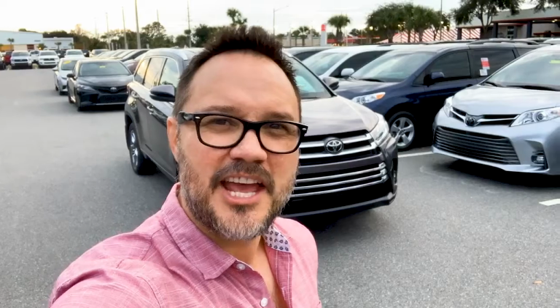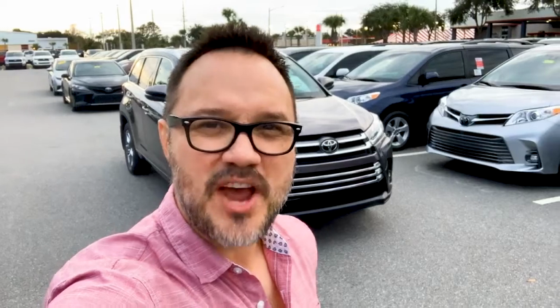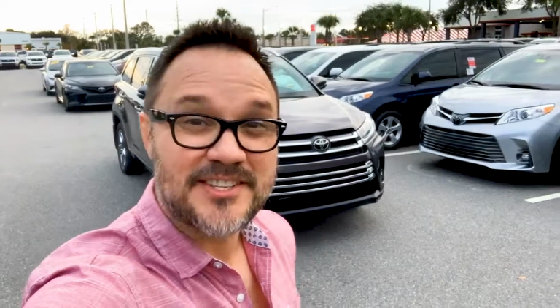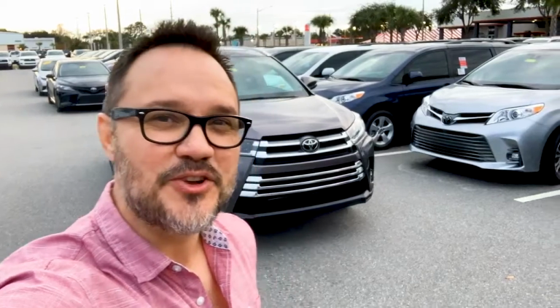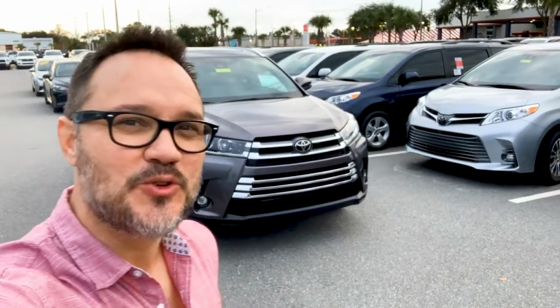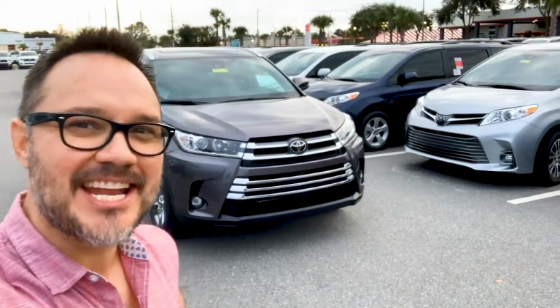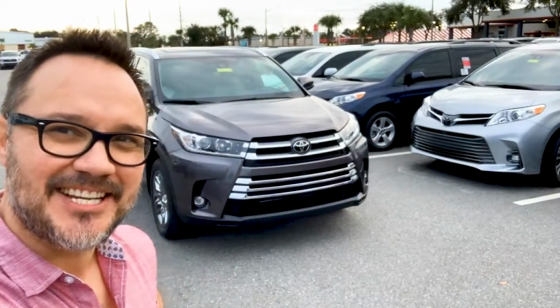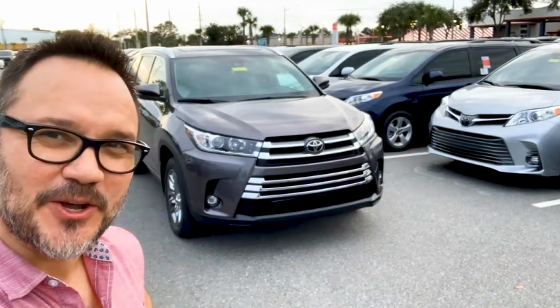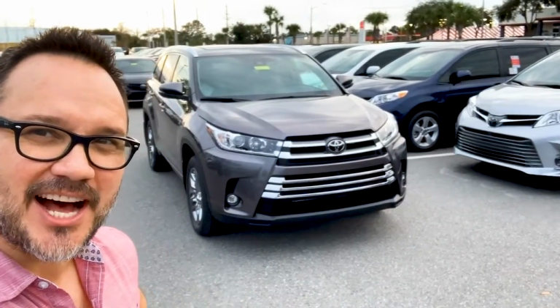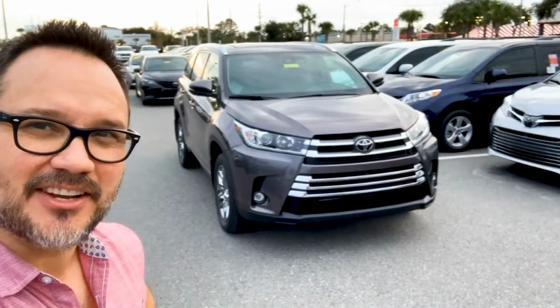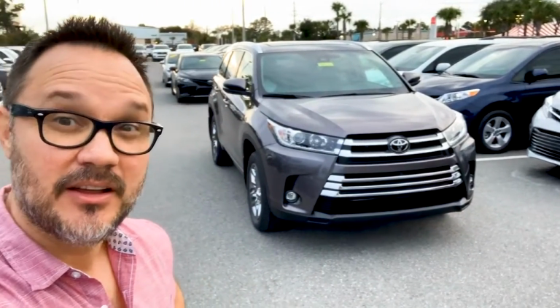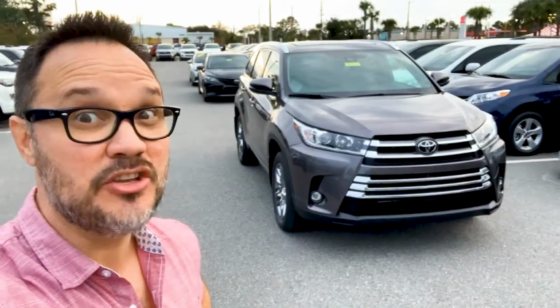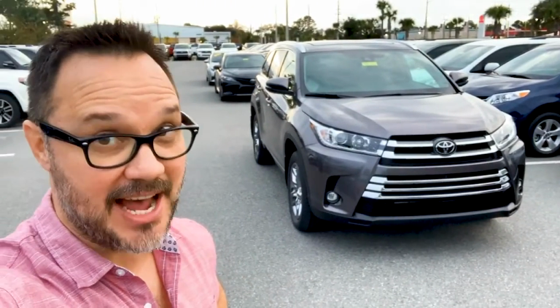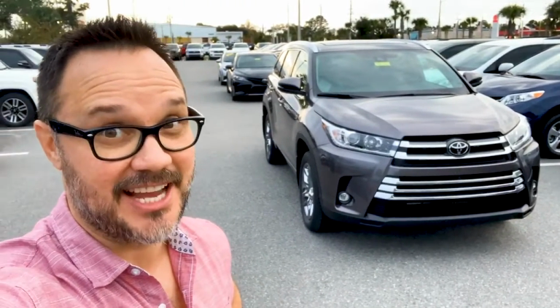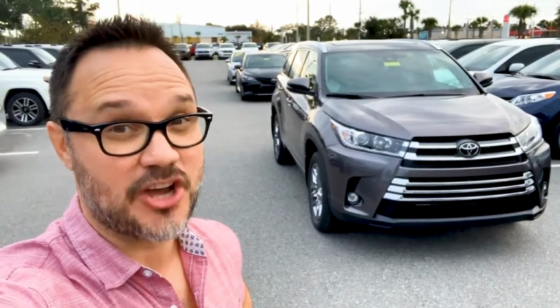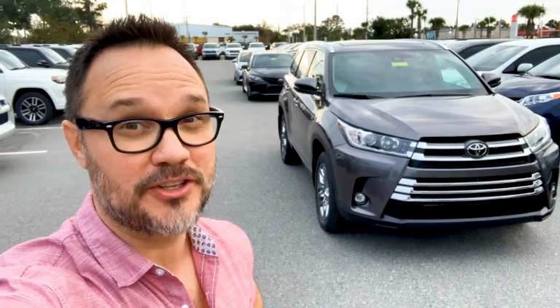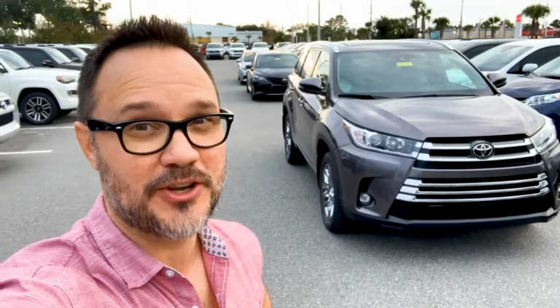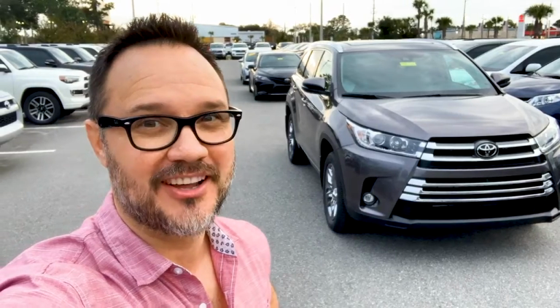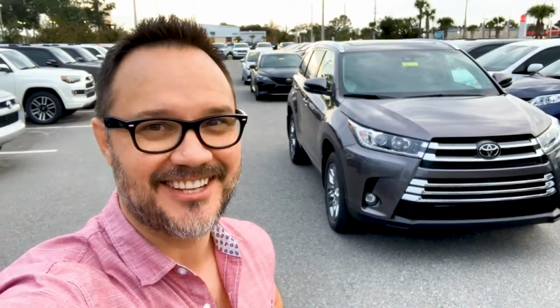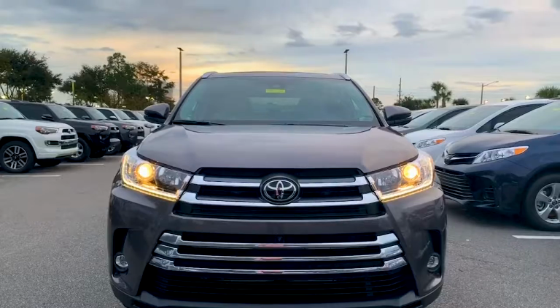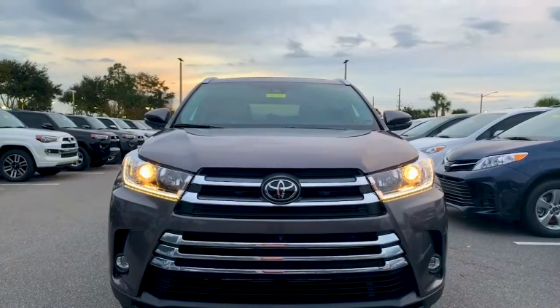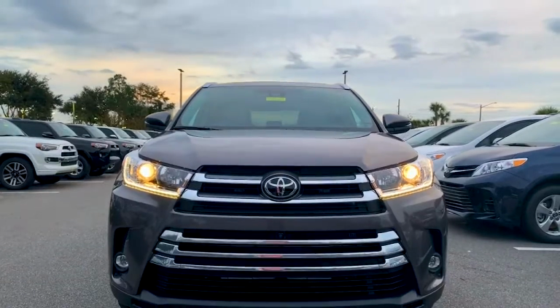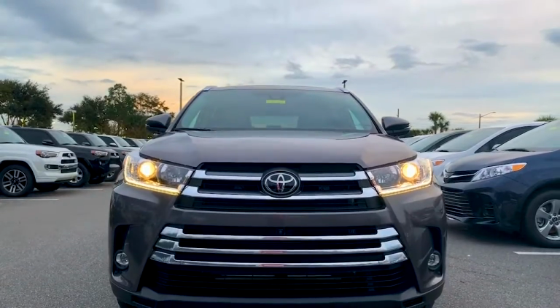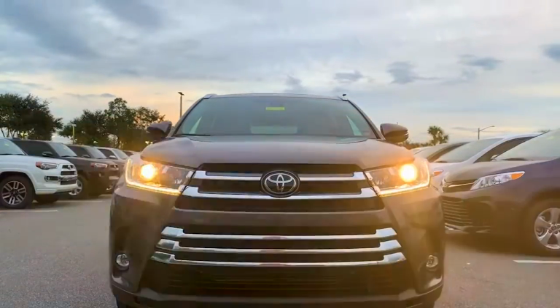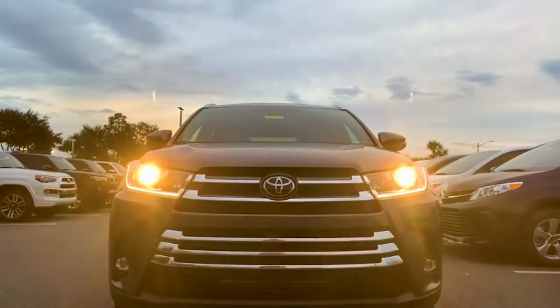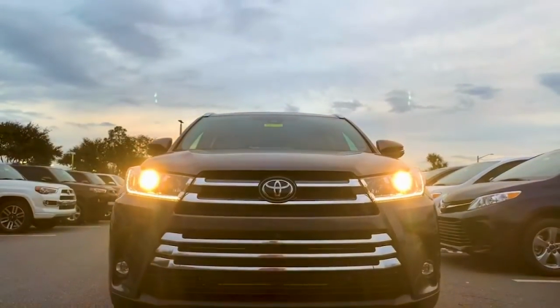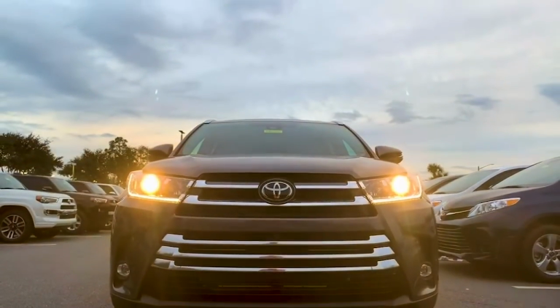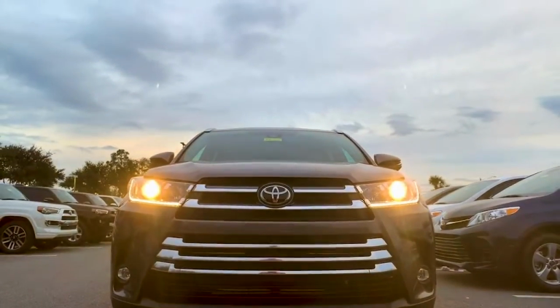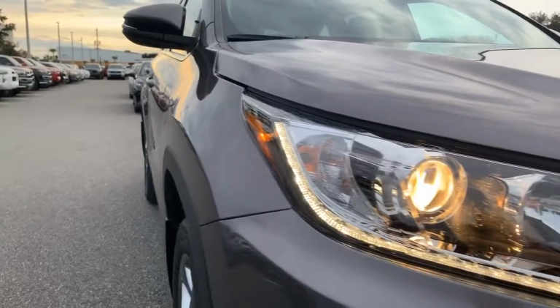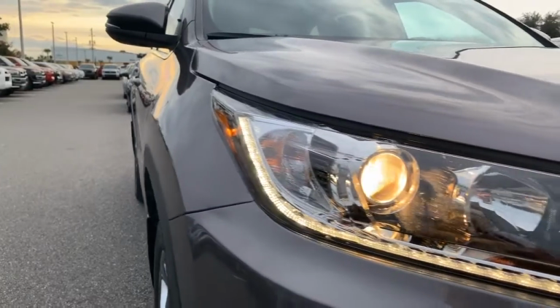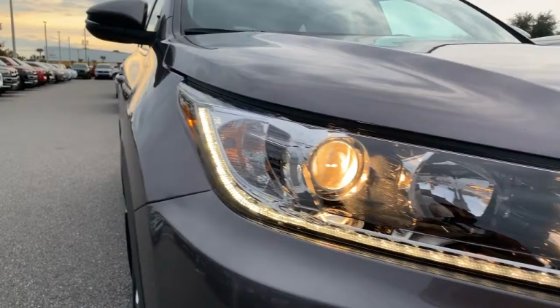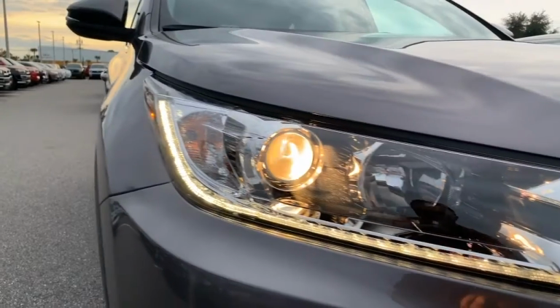If you haven't seen the new 2019 Toyota Highlander, then you've got to get into Arlington Toyota today. Both the front grille and available LED lights make a powerful statement wherever you go.